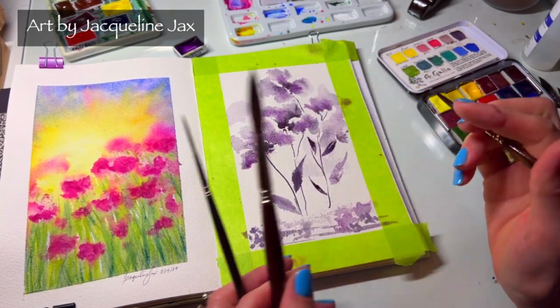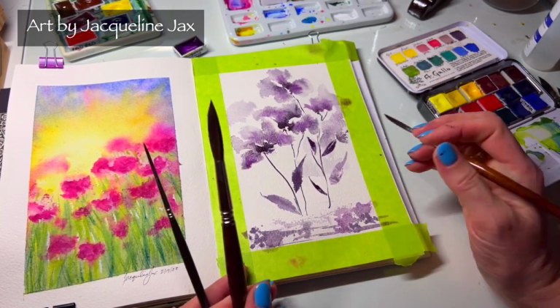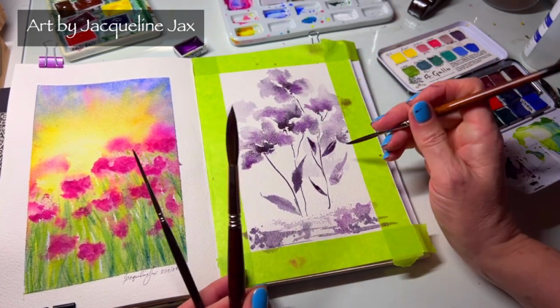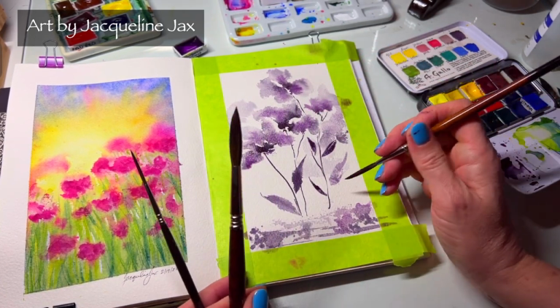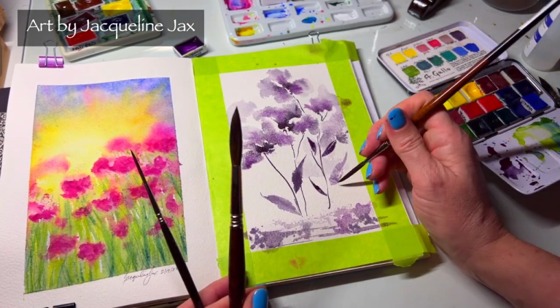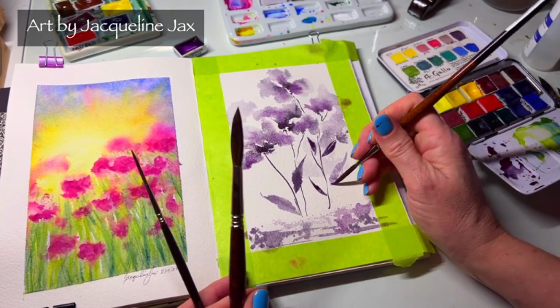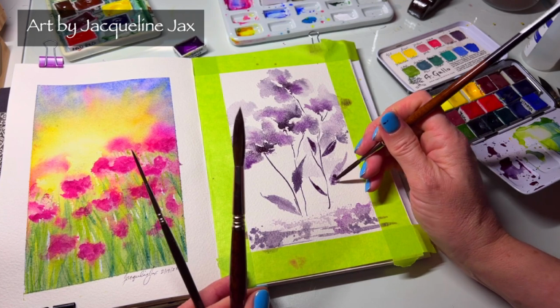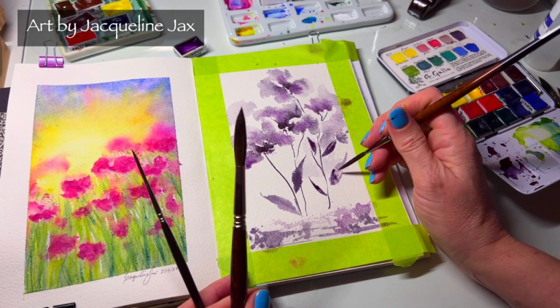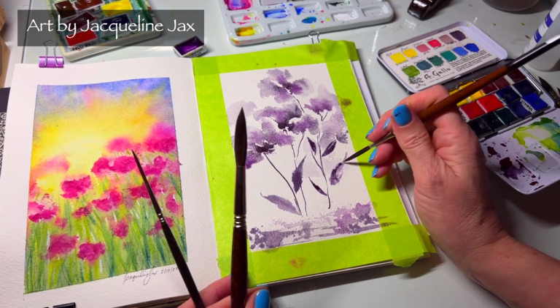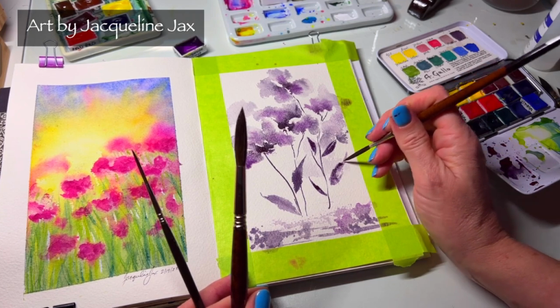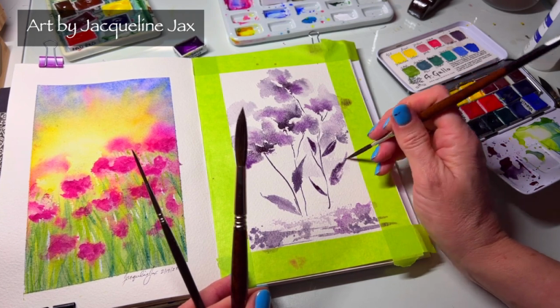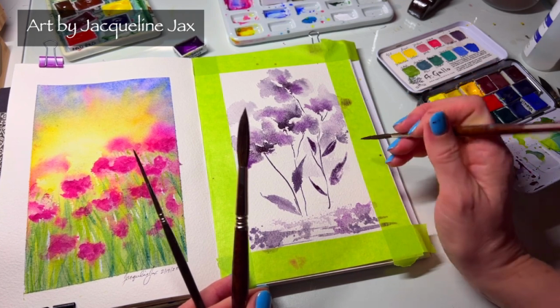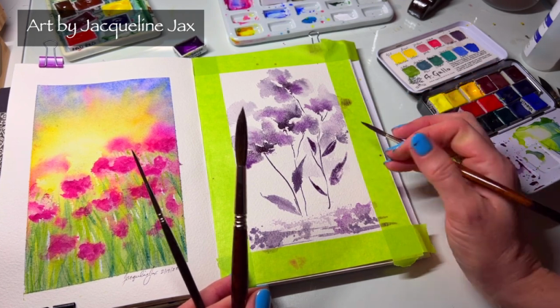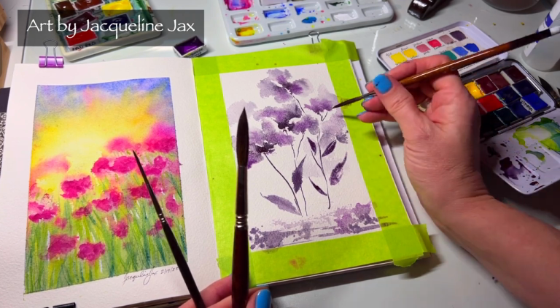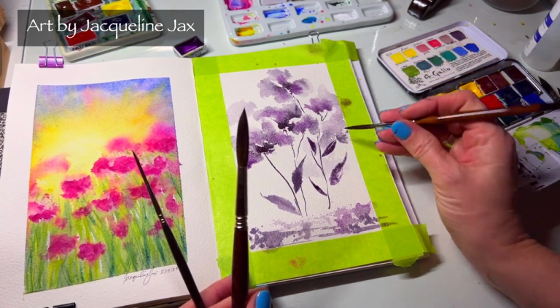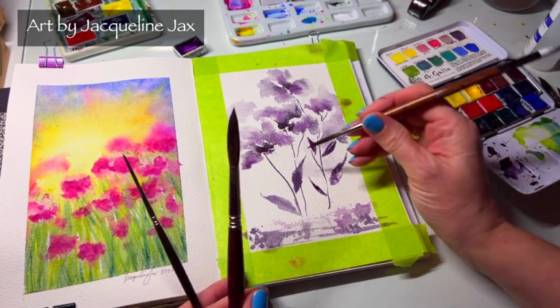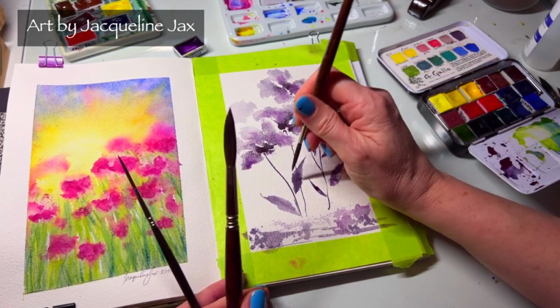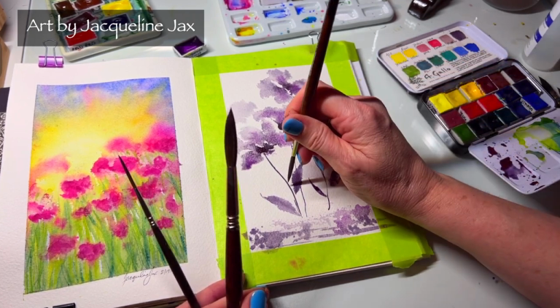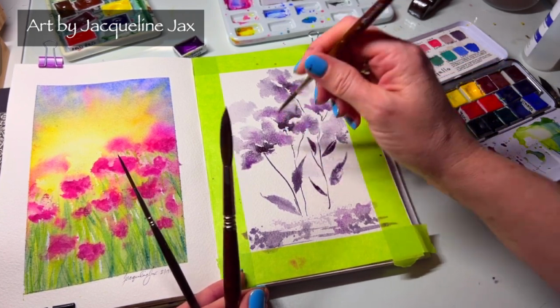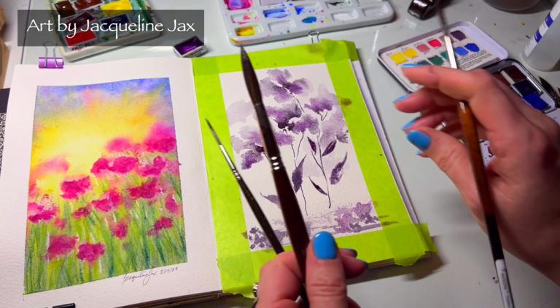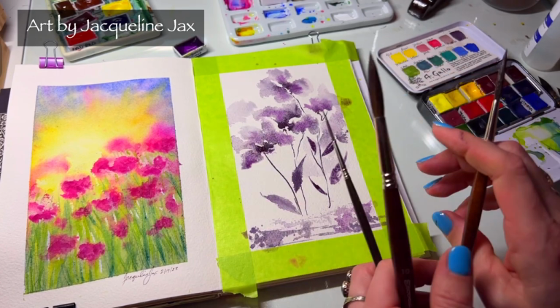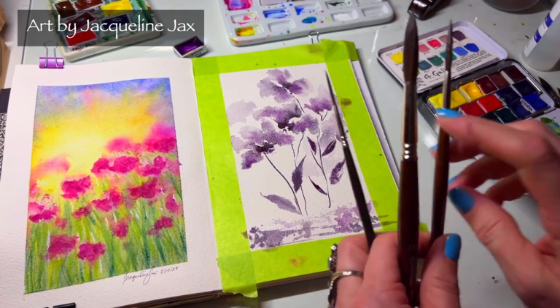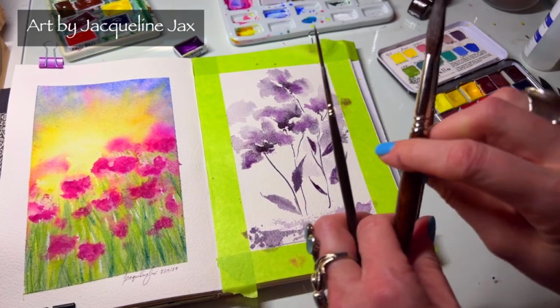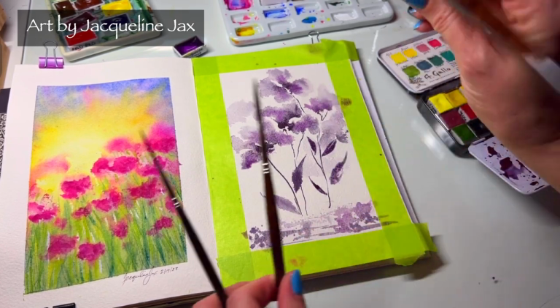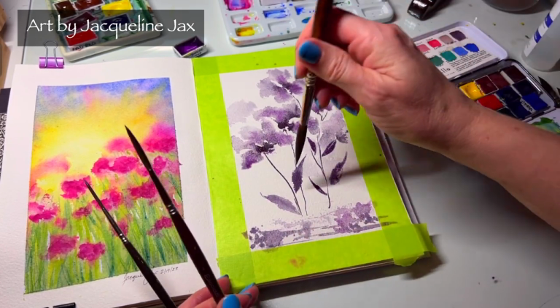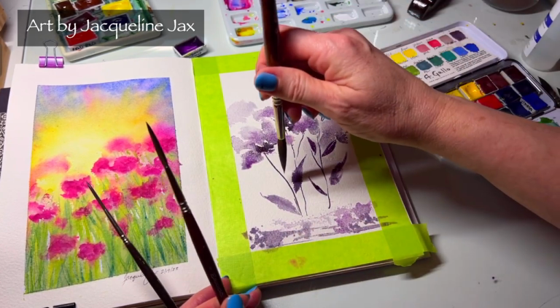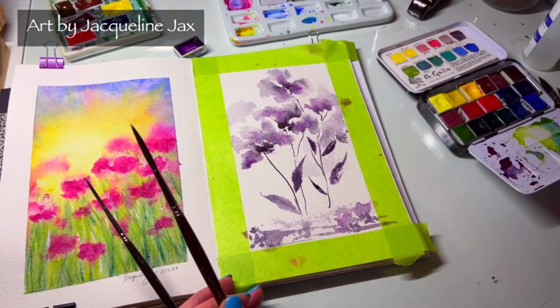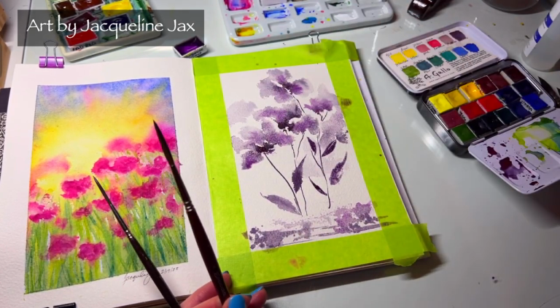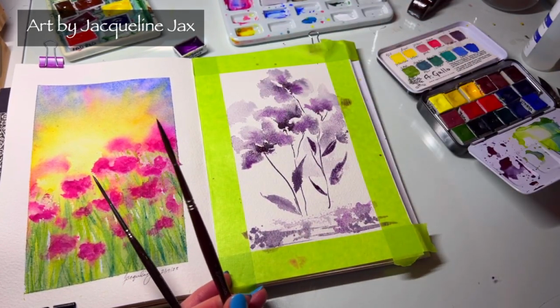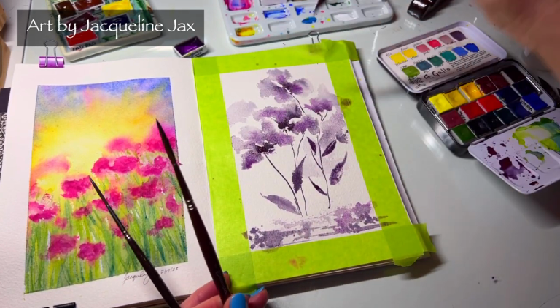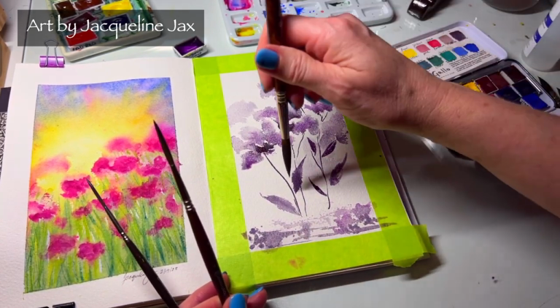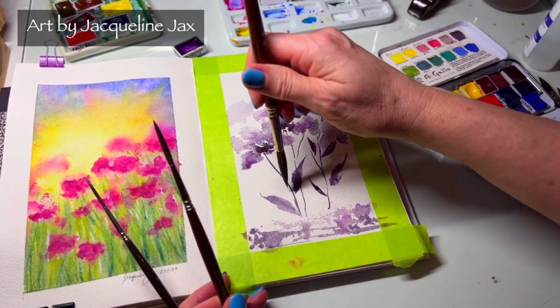I wouldn't try to do these leaves with the smaller brushes — it just wouldn't be the same and they would disappoint. You need the big belly to get those big, beautiful leaf shapes. Let me clean up some of this water with my rag, and when it dries I can go back in and define it more. Let's do one more leaf with the big belly — getting enough water on here.